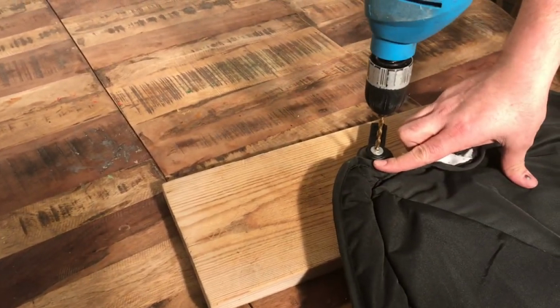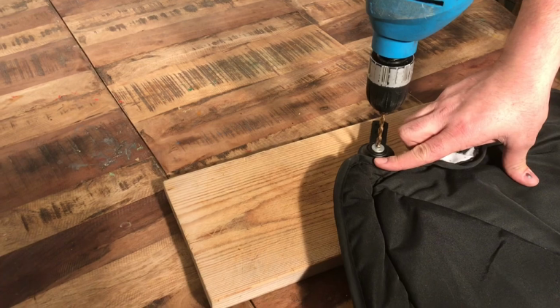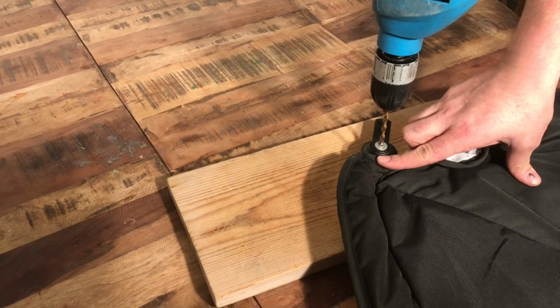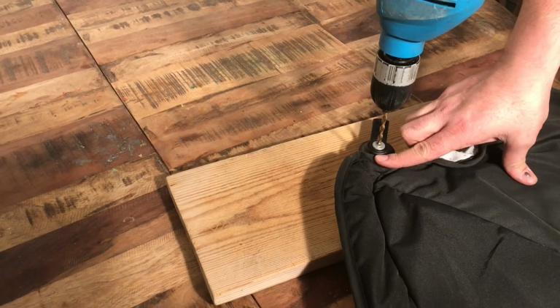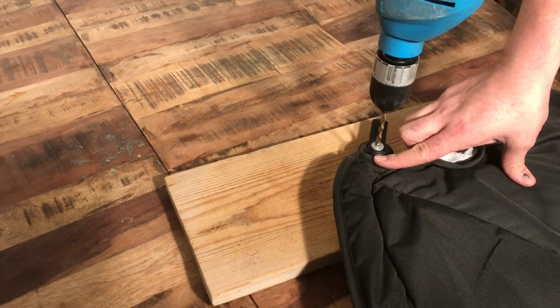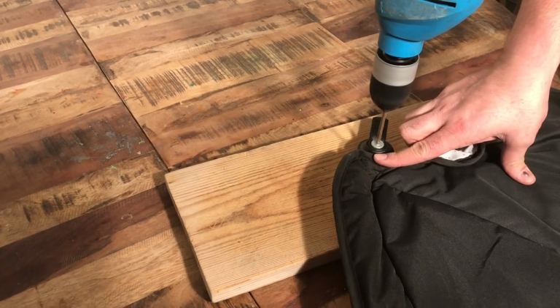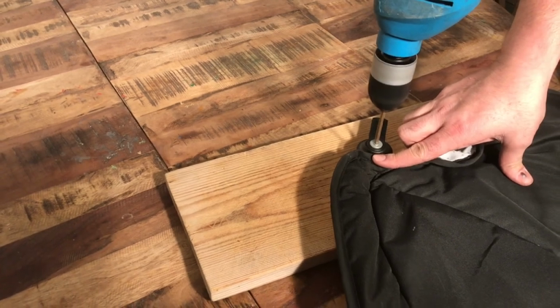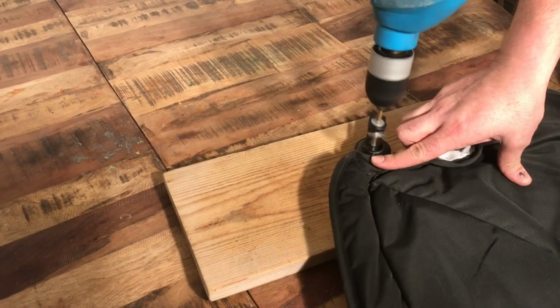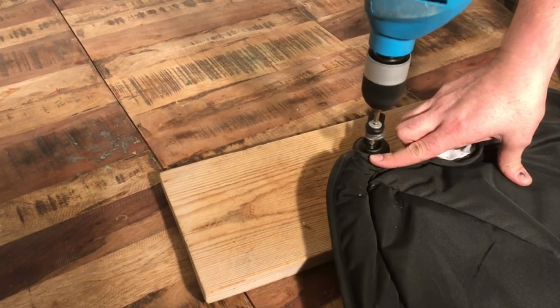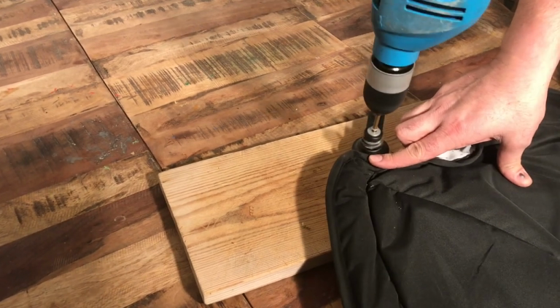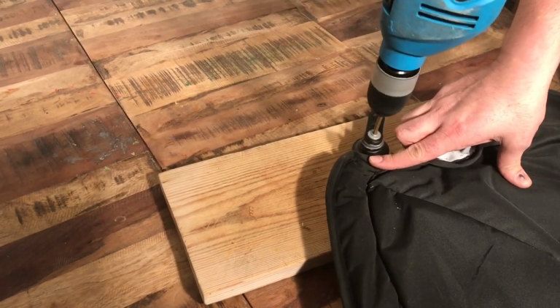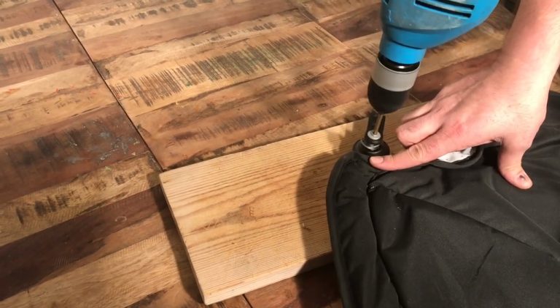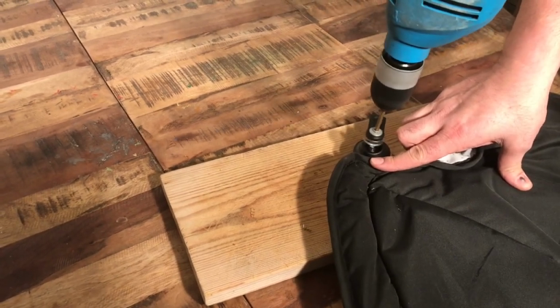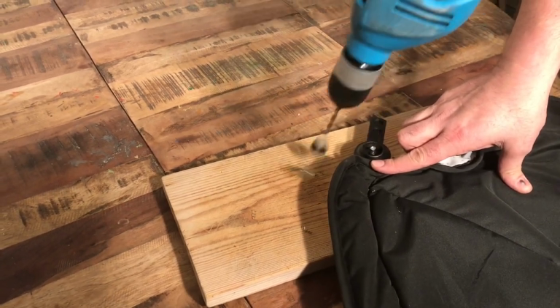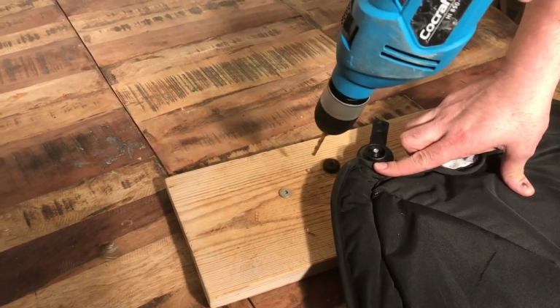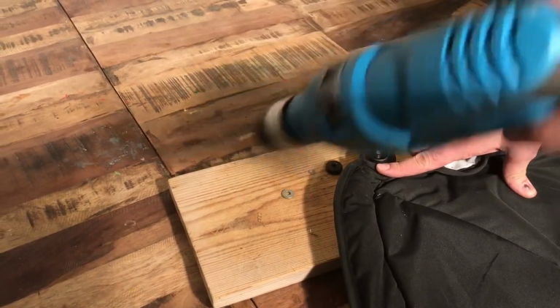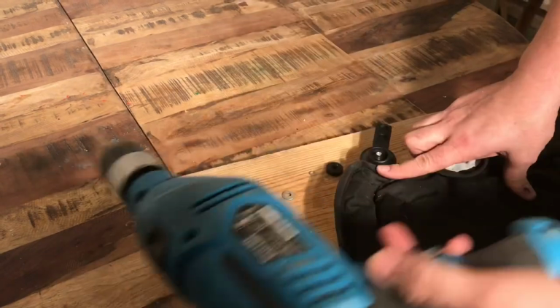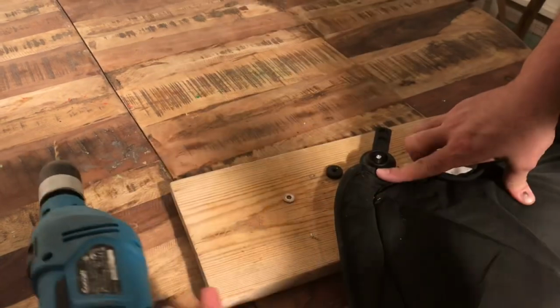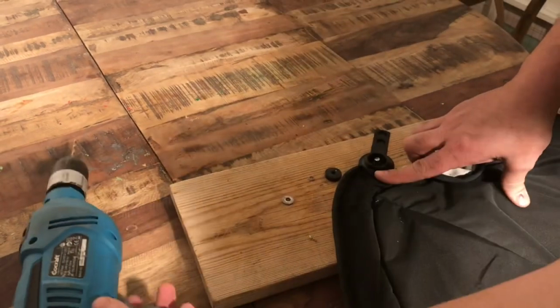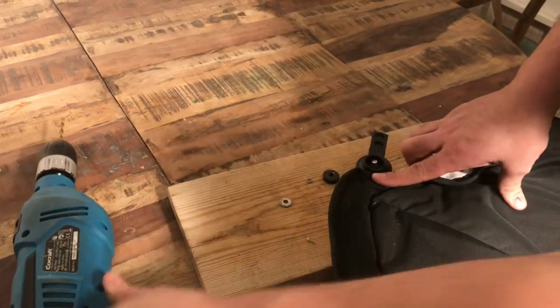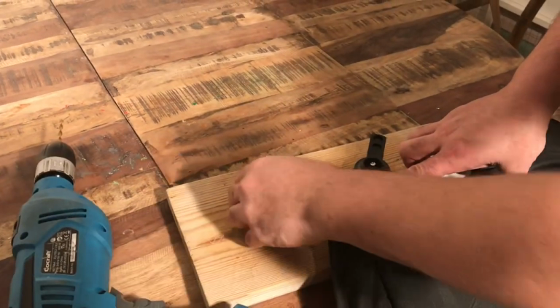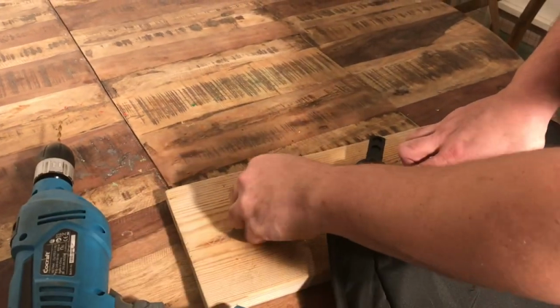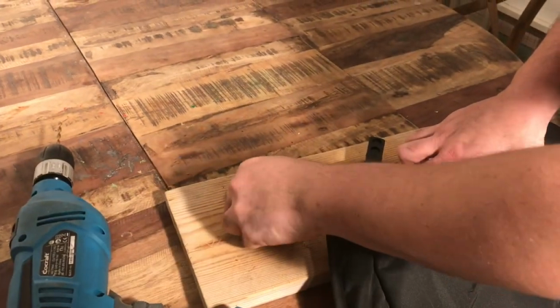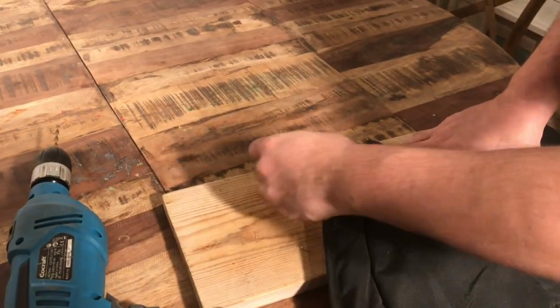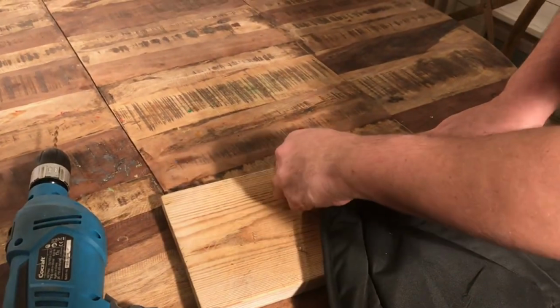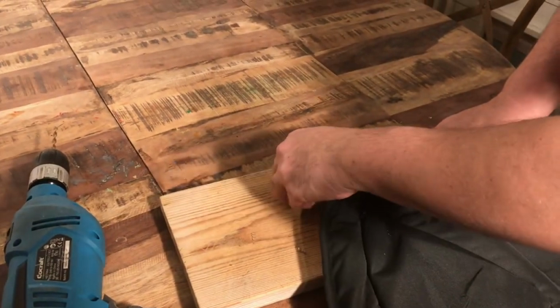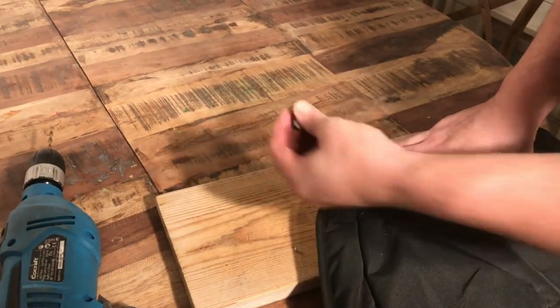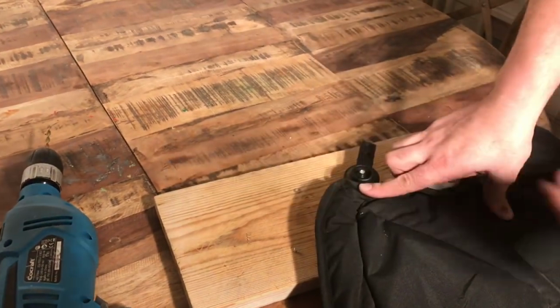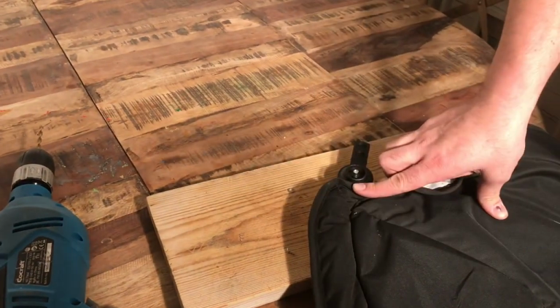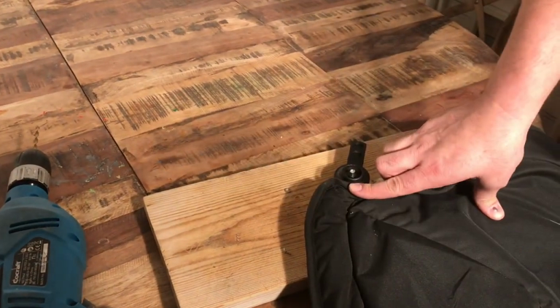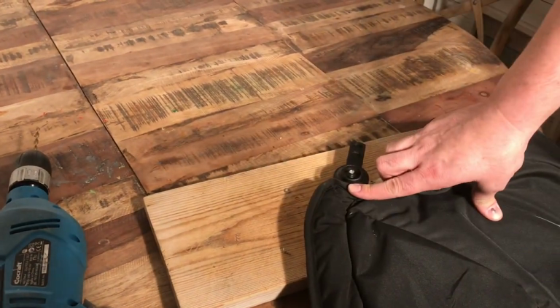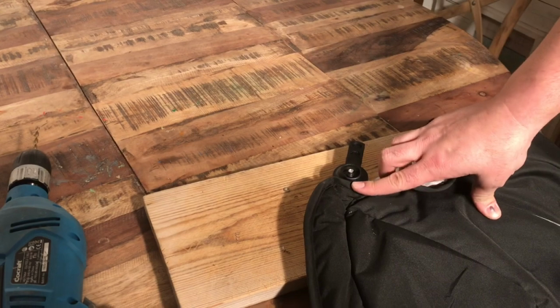You just want to press this down until it spins off. Don't lose any of the parts — you will need them later for reassembling.